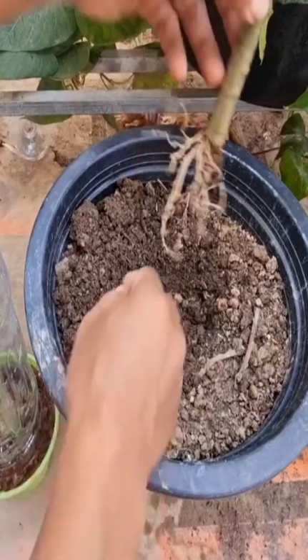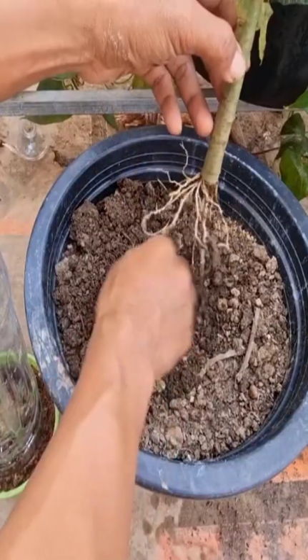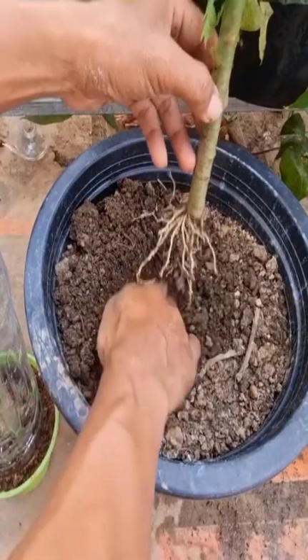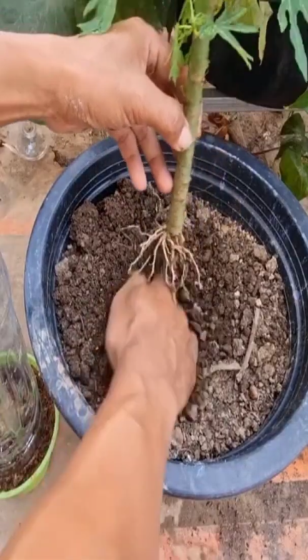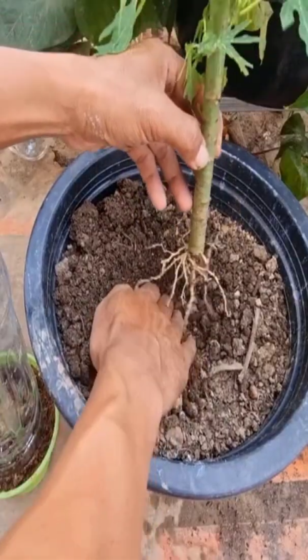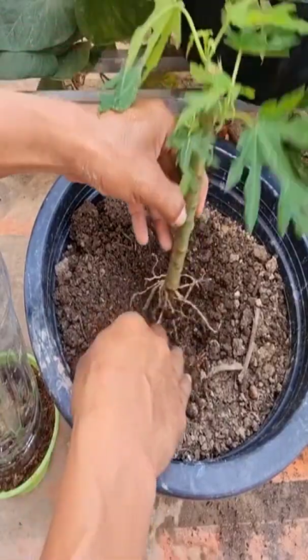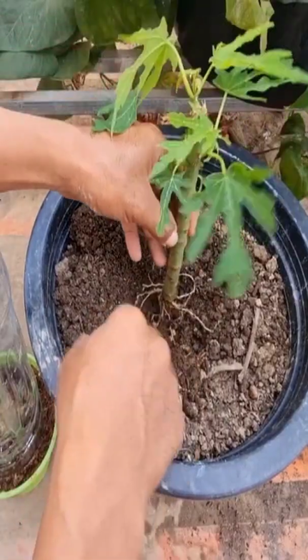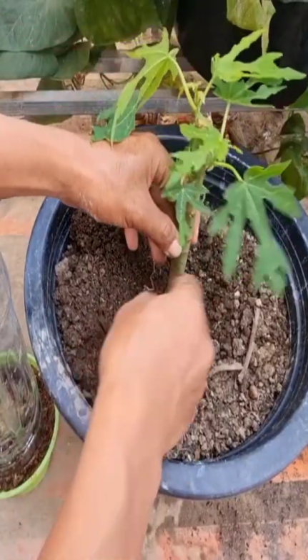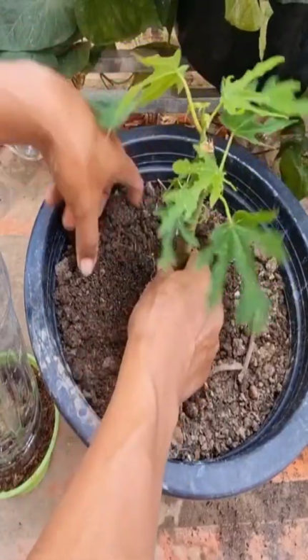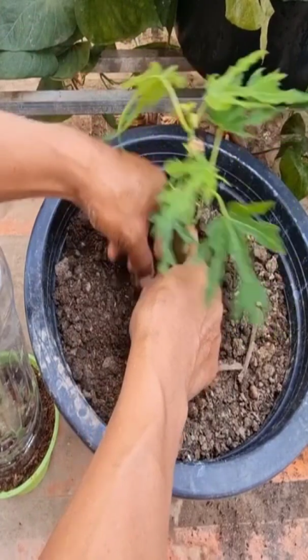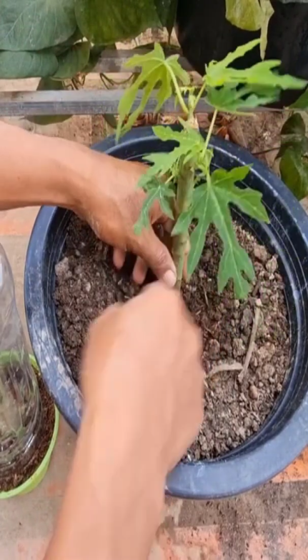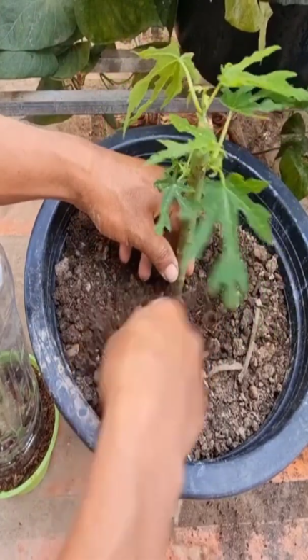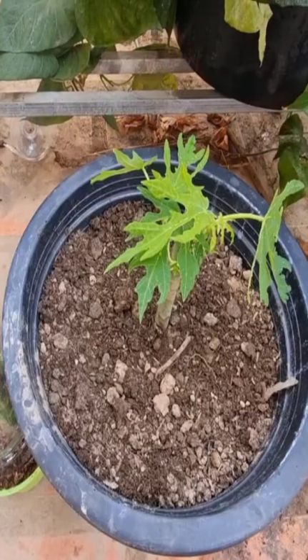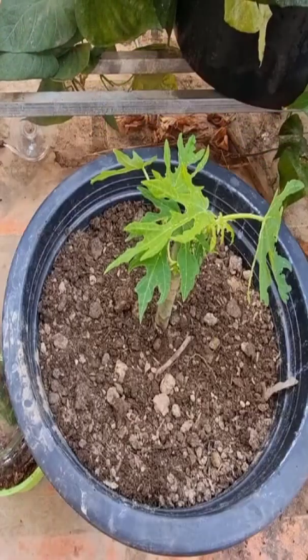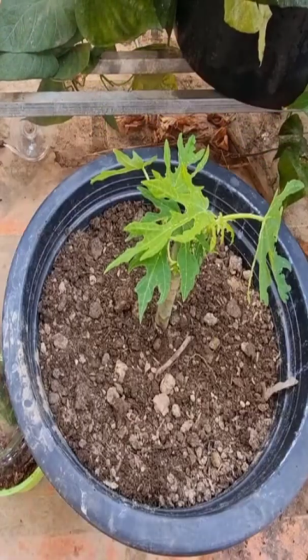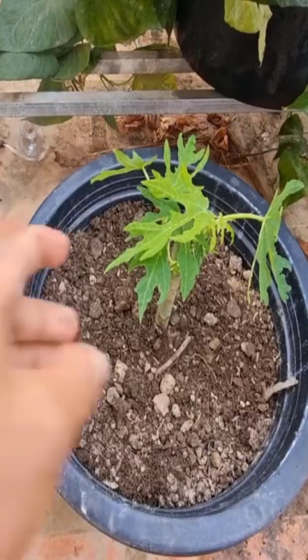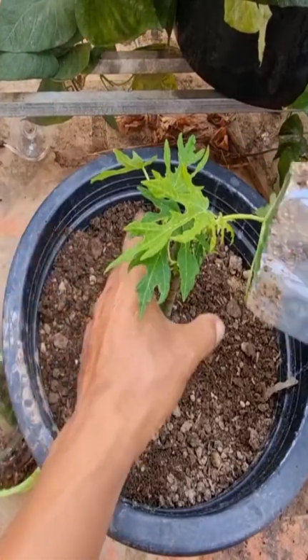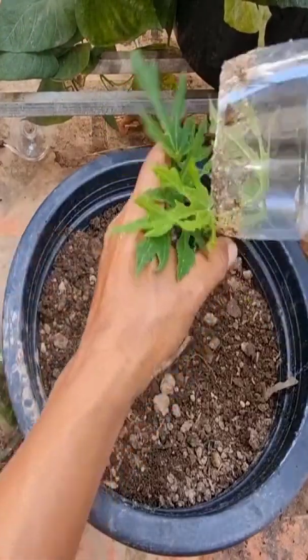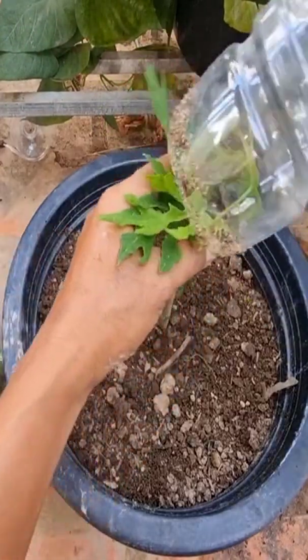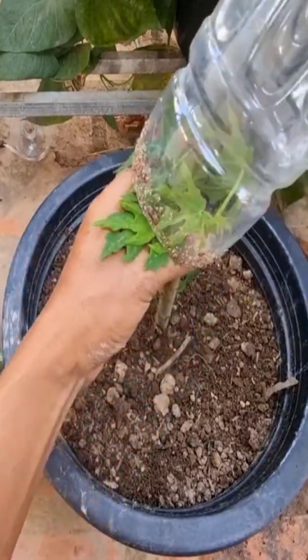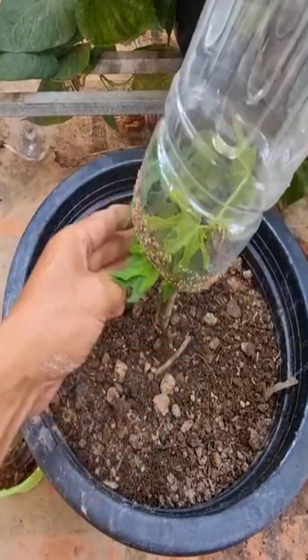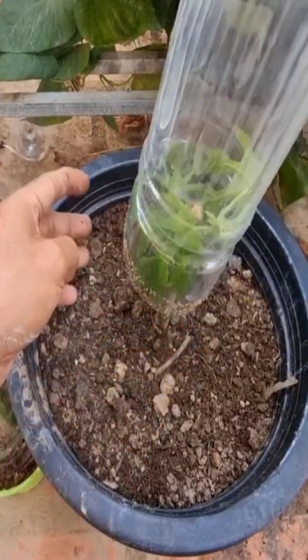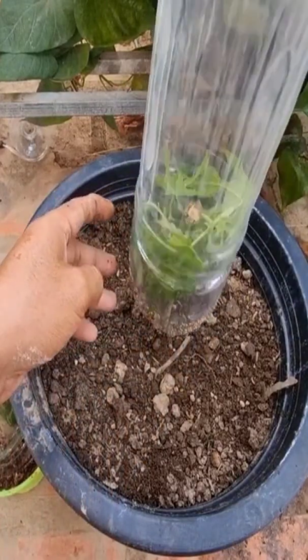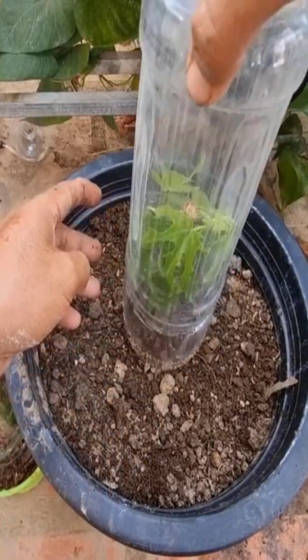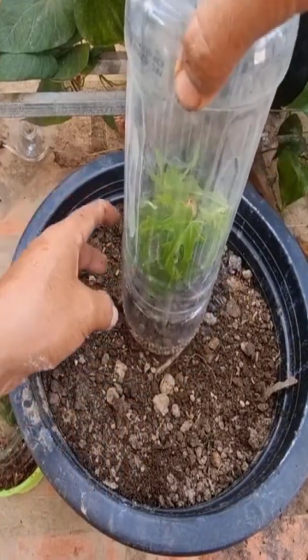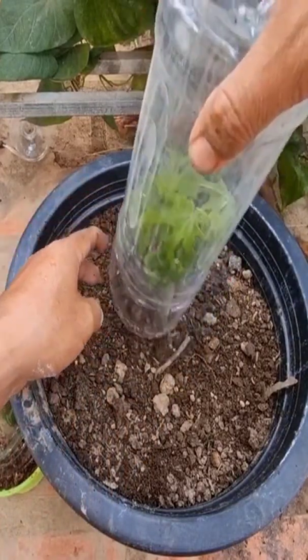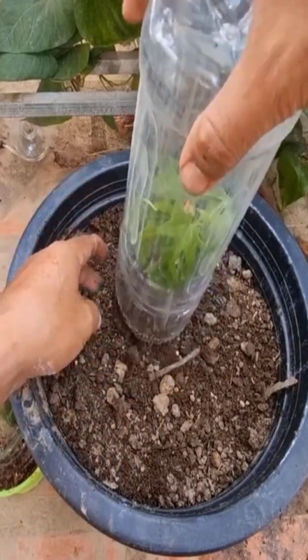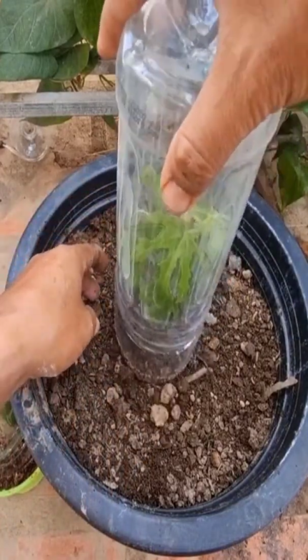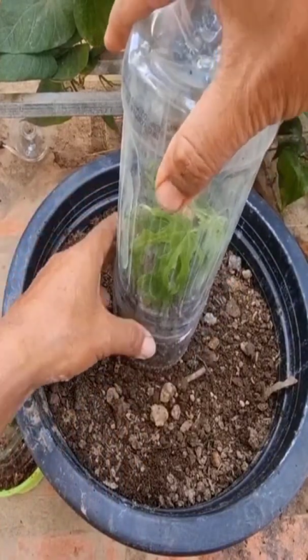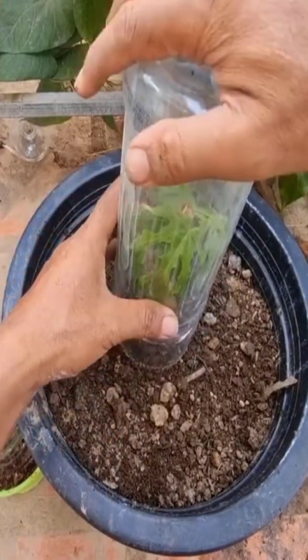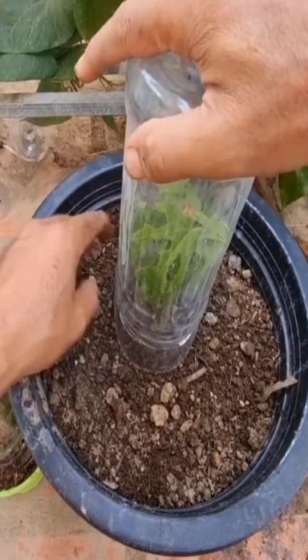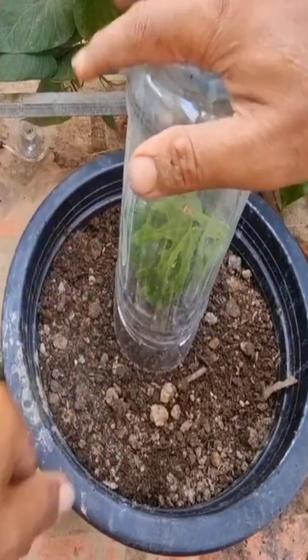Then cover with plastic. After 50 days, the roots will come and the plant can be moved to a pot and taken care of. Thank you.